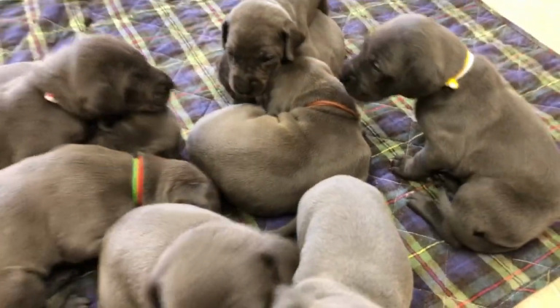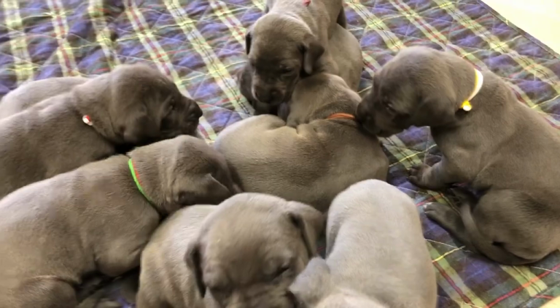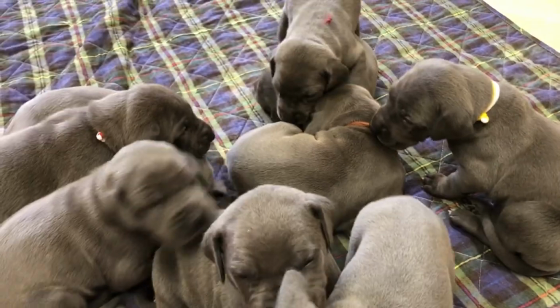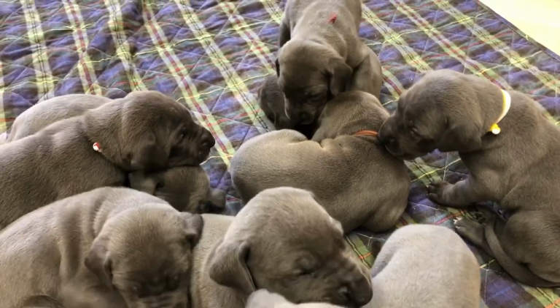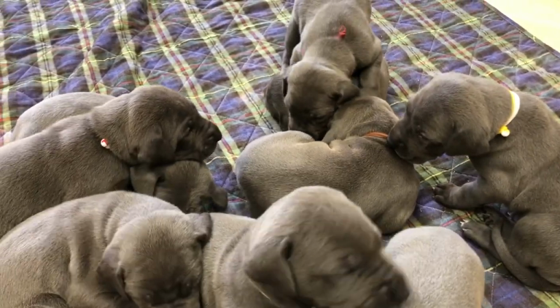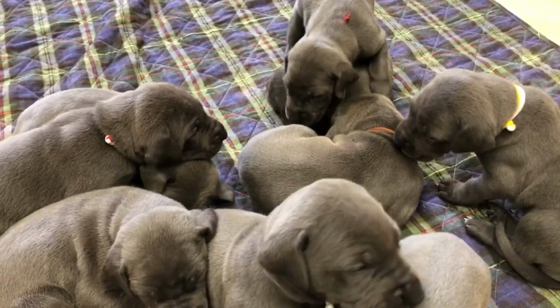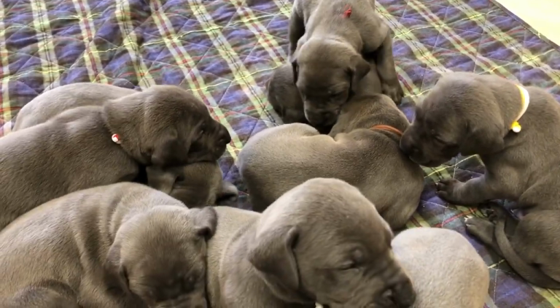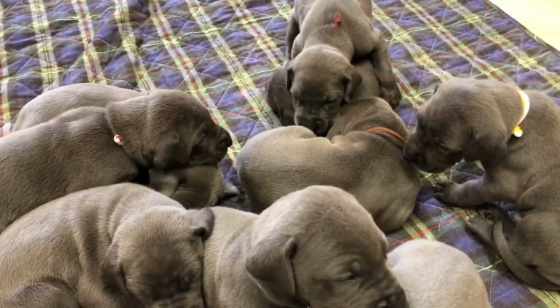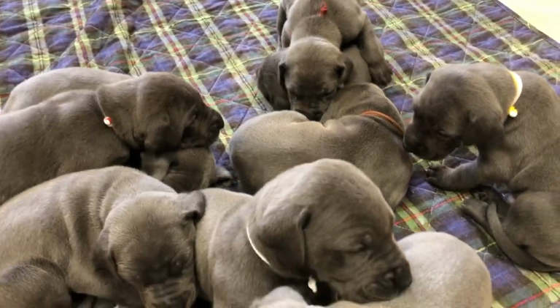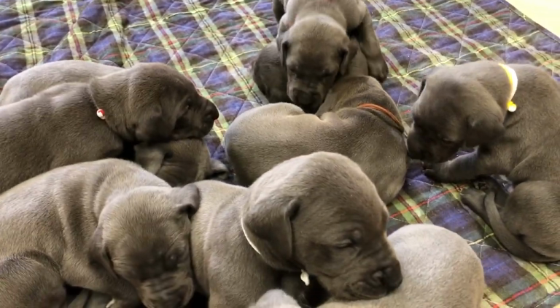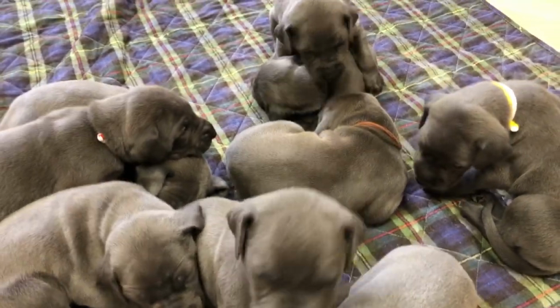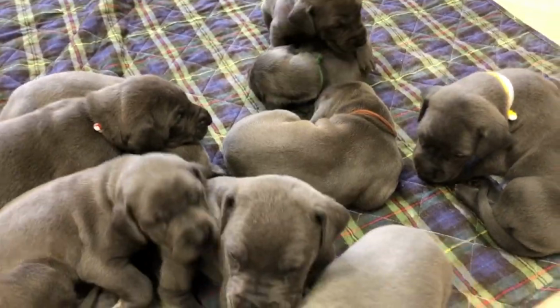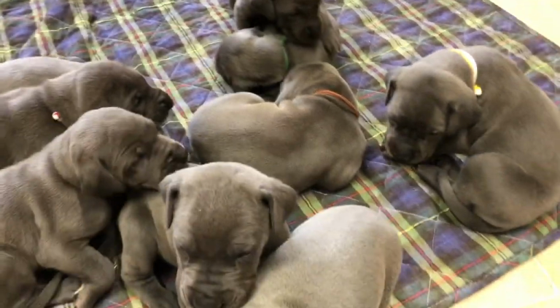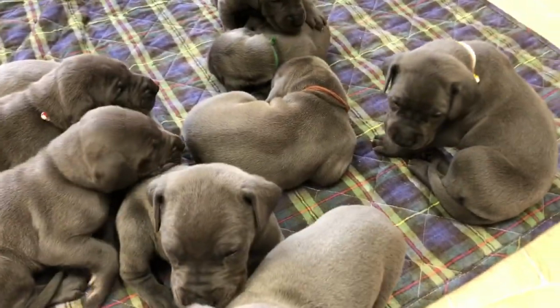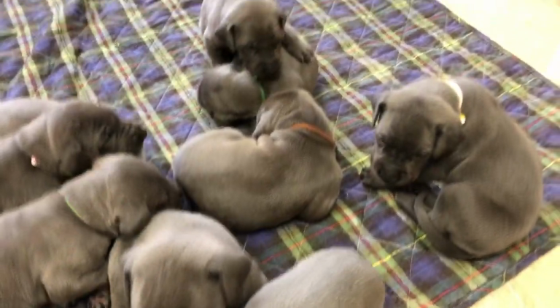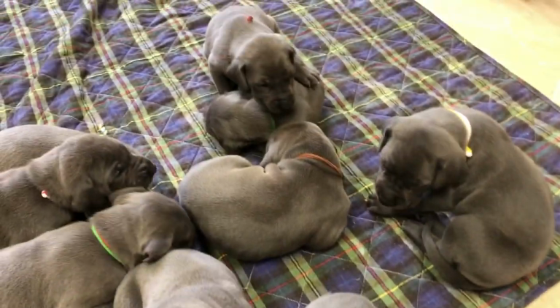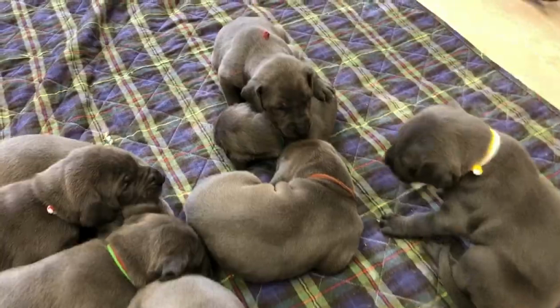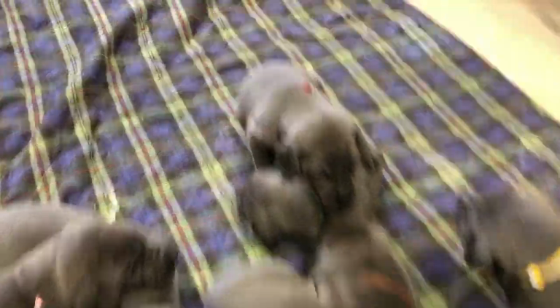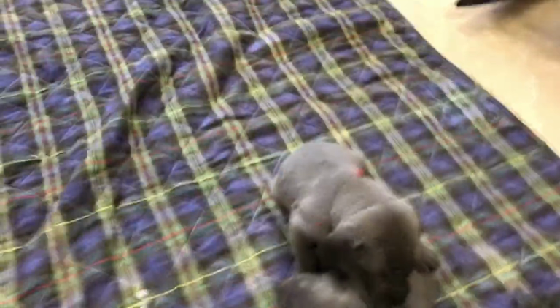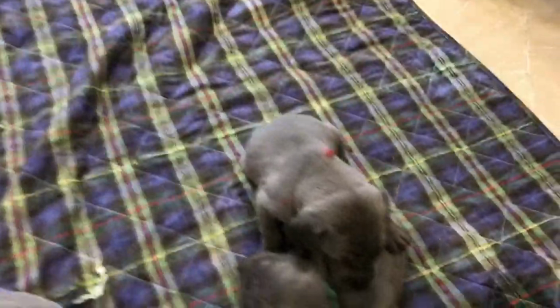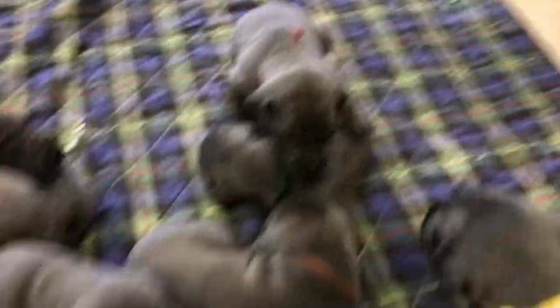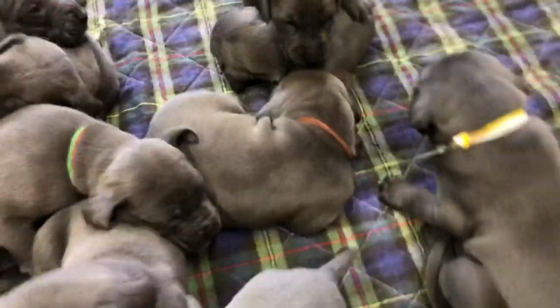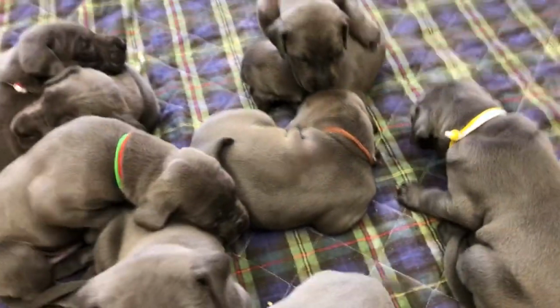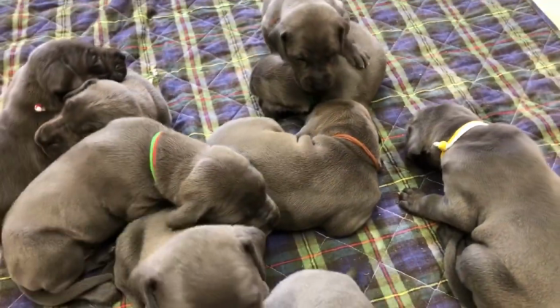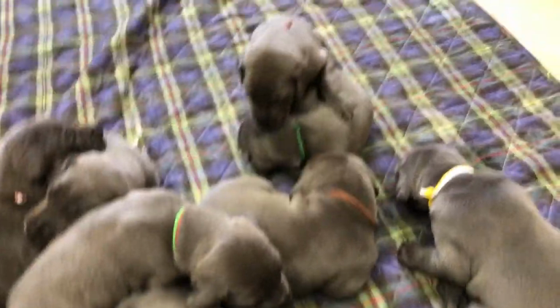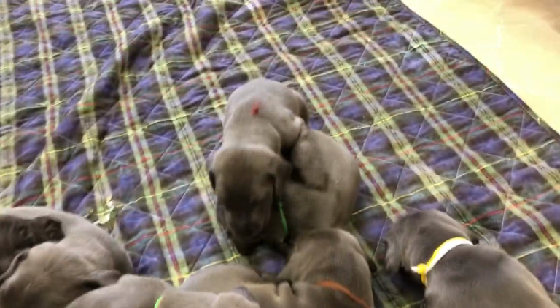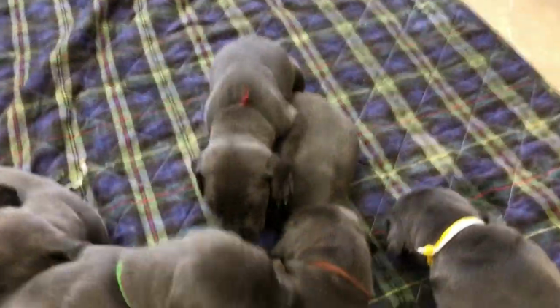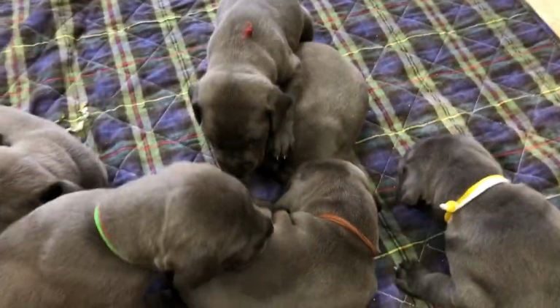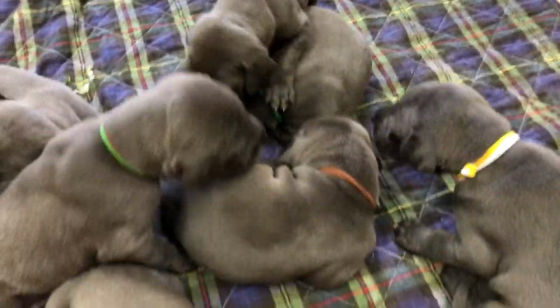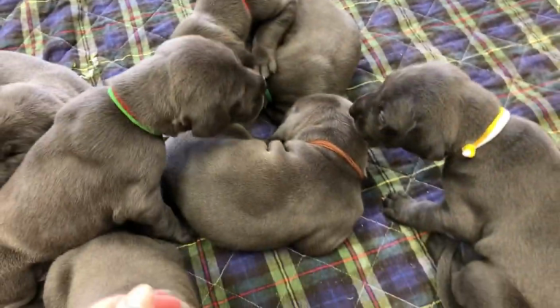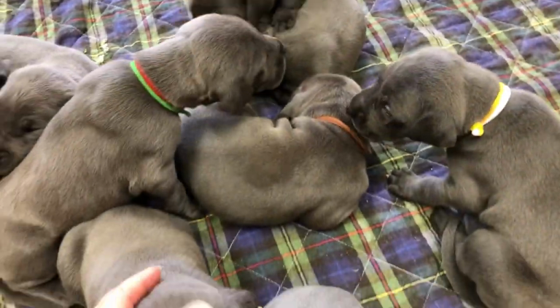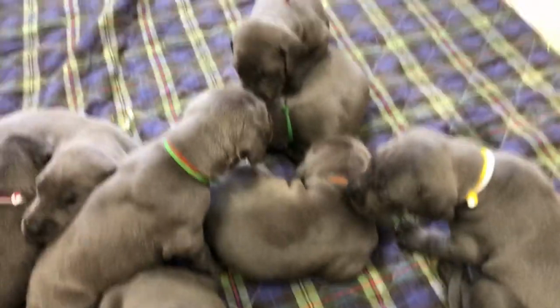These puppies are ready to go really close to Christmas, December 27th. So like I said, I'm taking deposits now, and people will make their final picks.